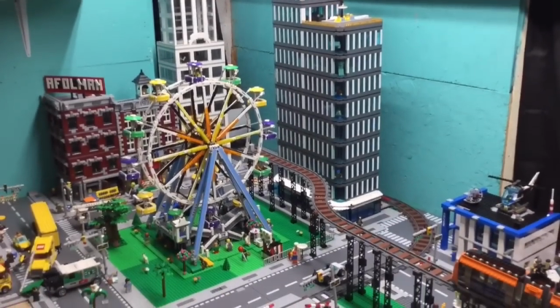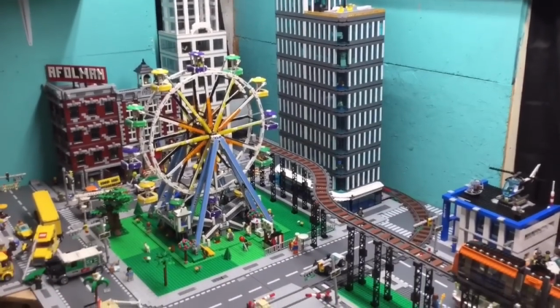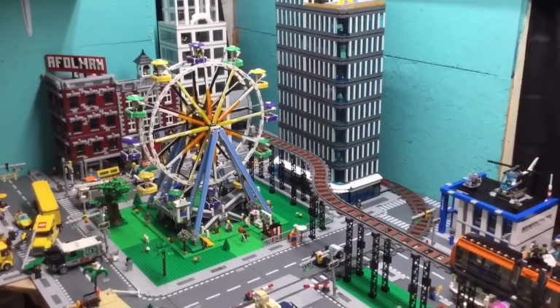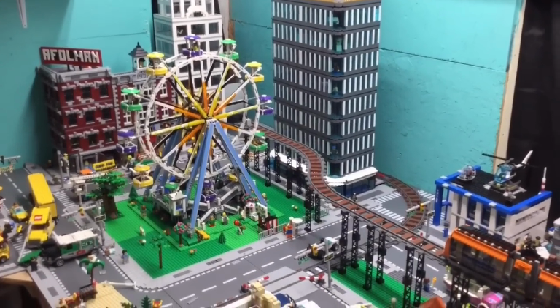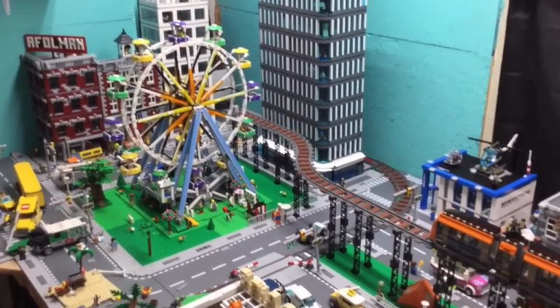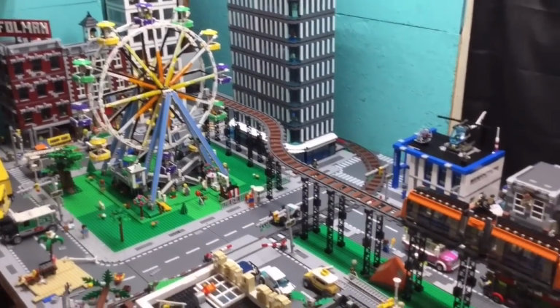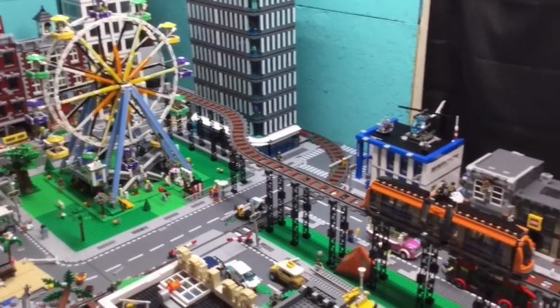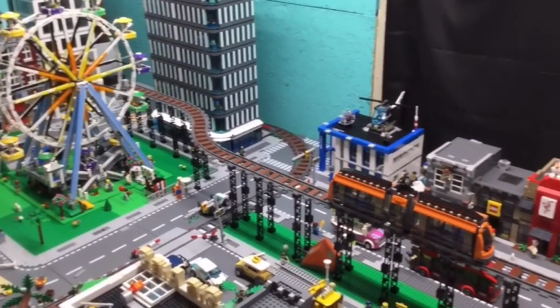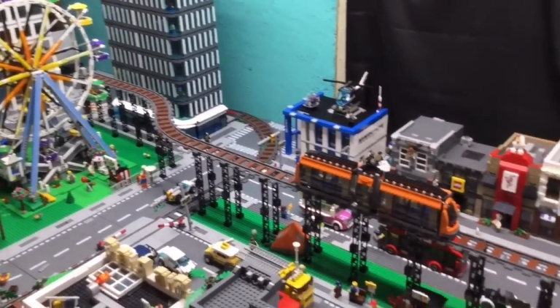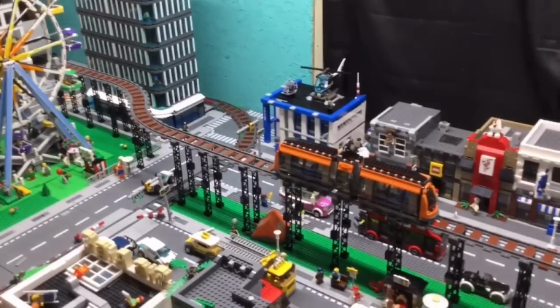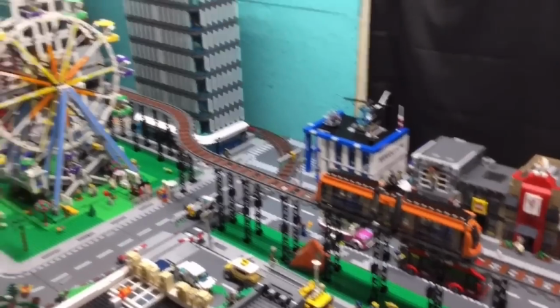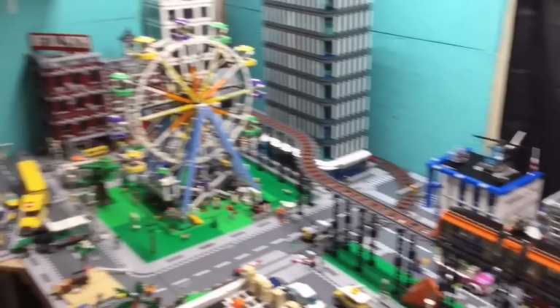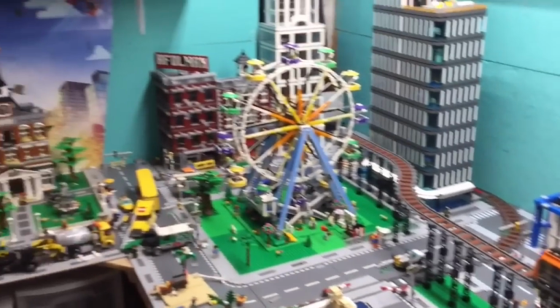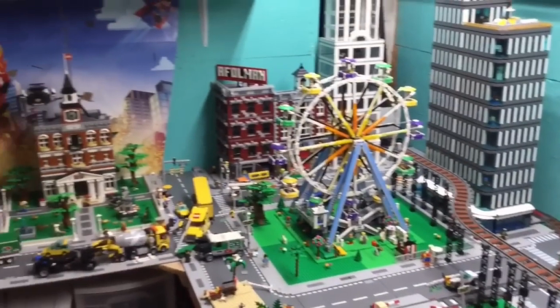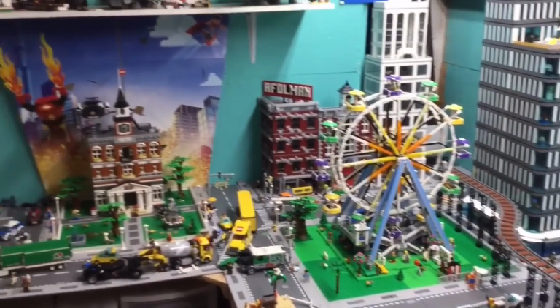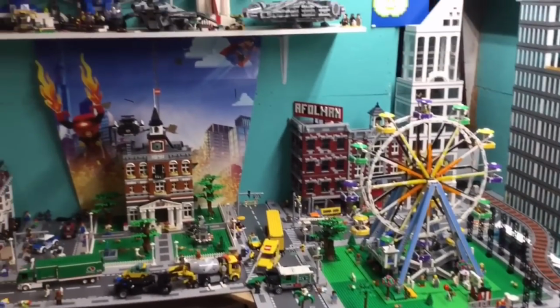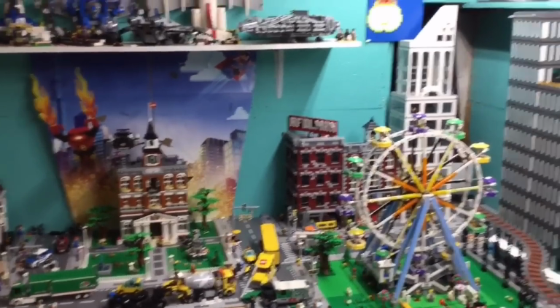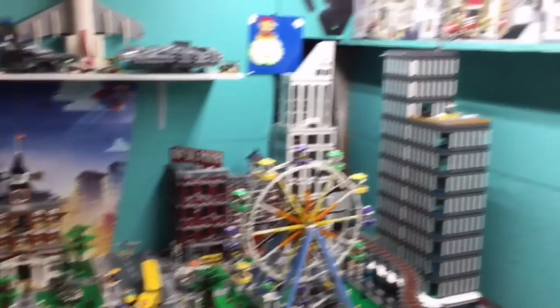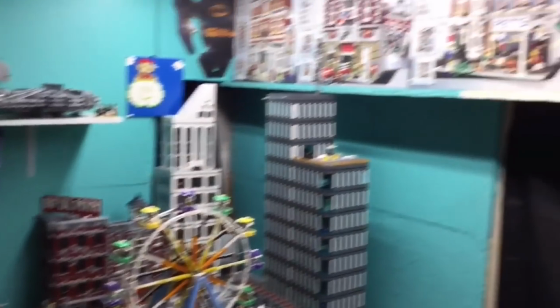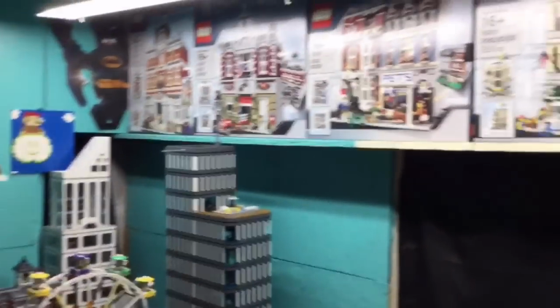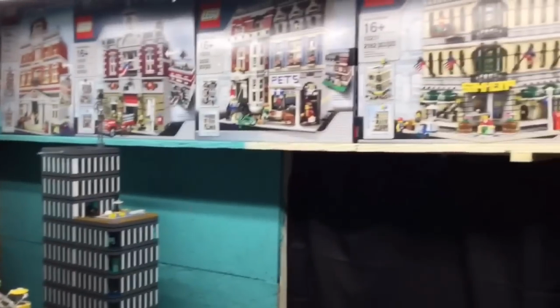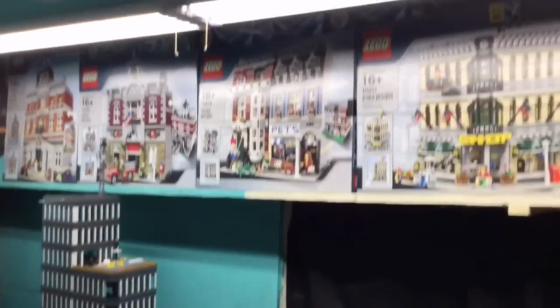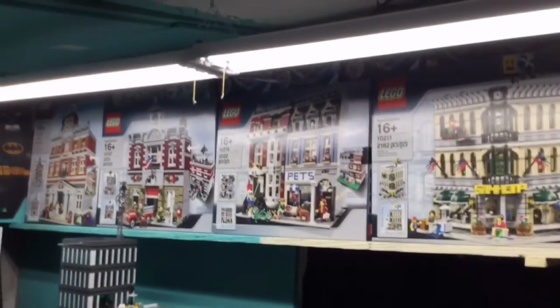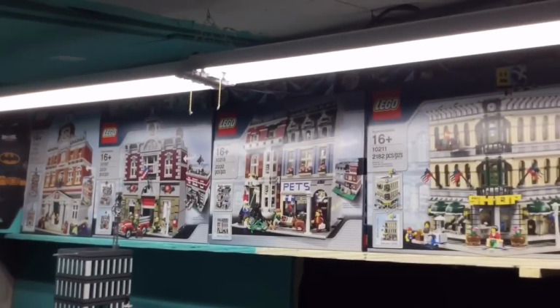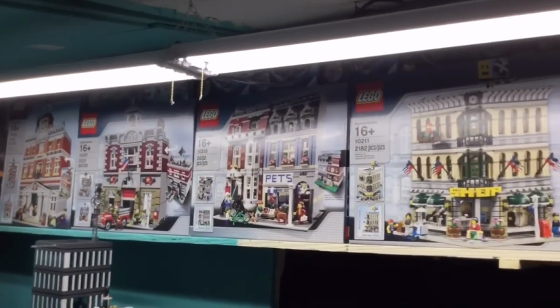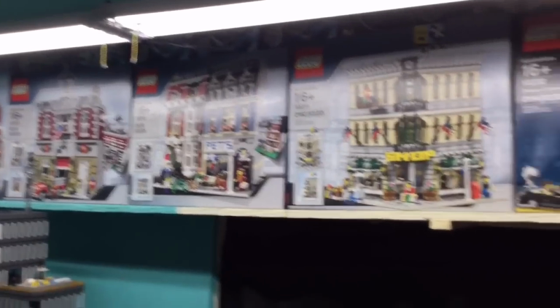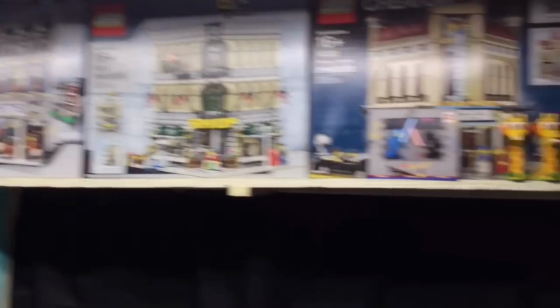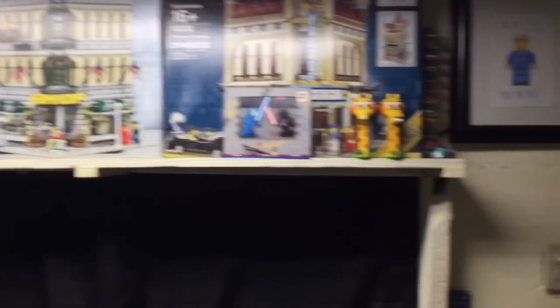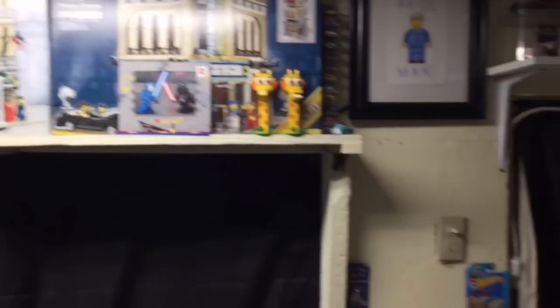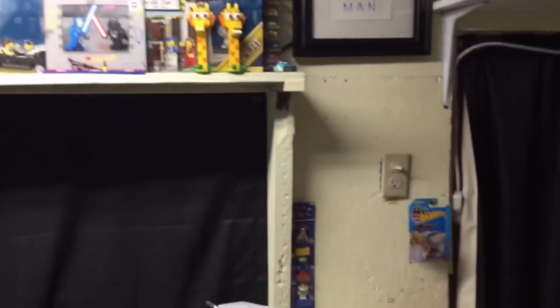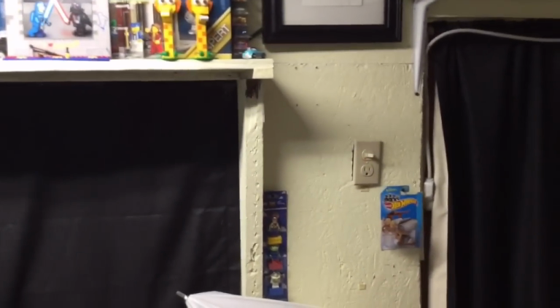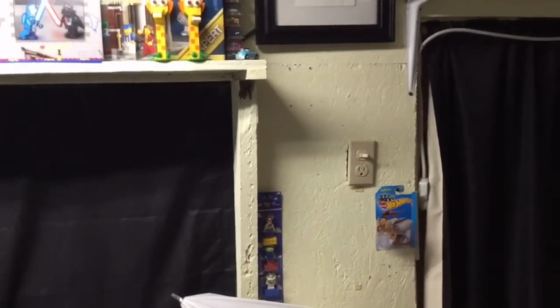I don't know if you can tell on the video — probably not — but in person it just makes the whole room light up. I love it. I'm just so happy. And another thing I did was I wired it so that they both will turn on and off with that switch.